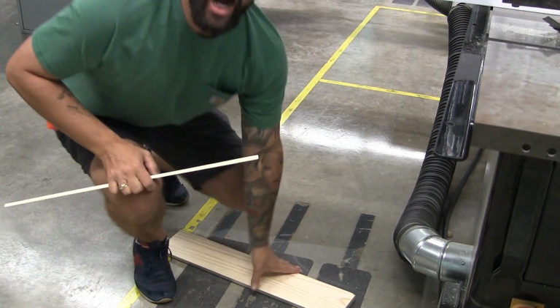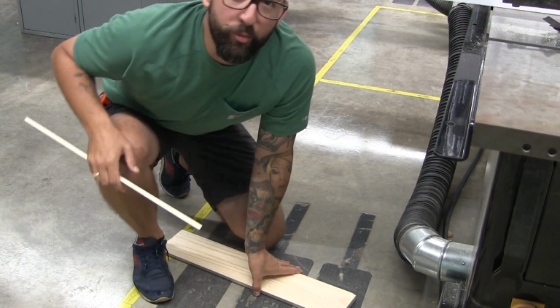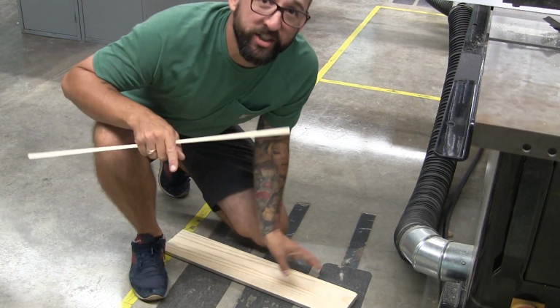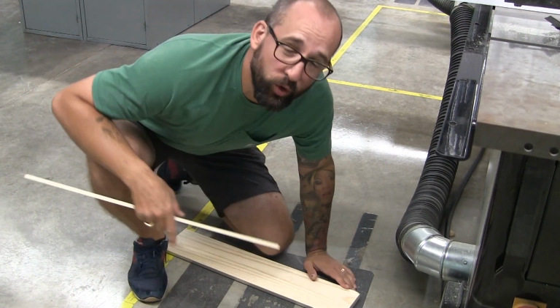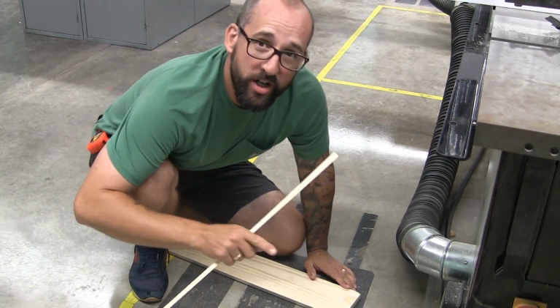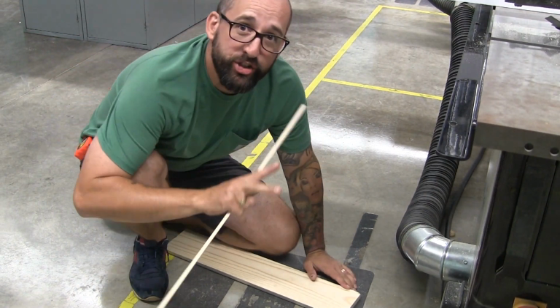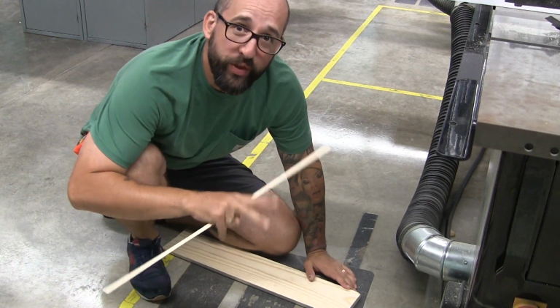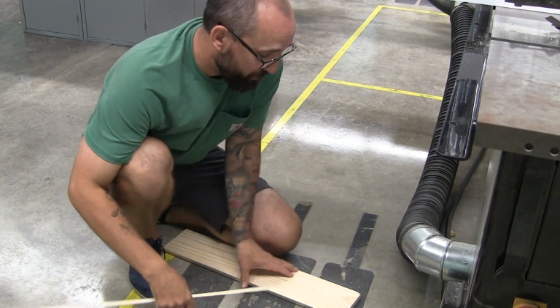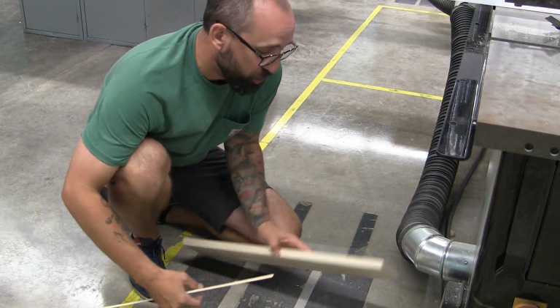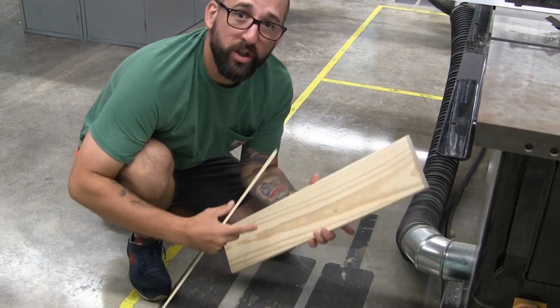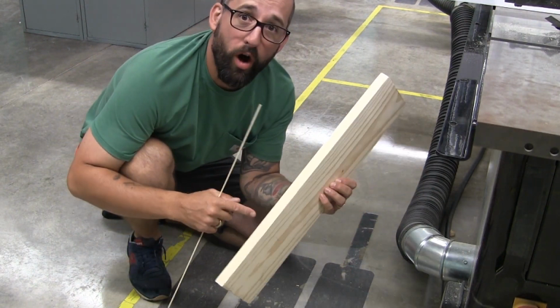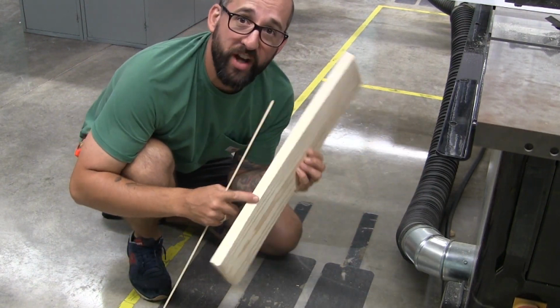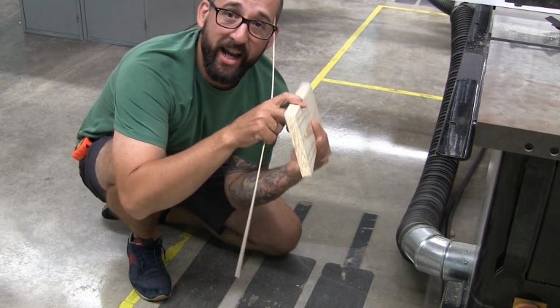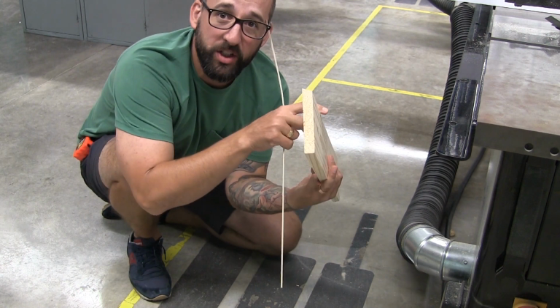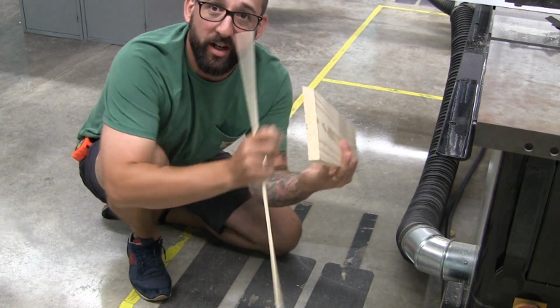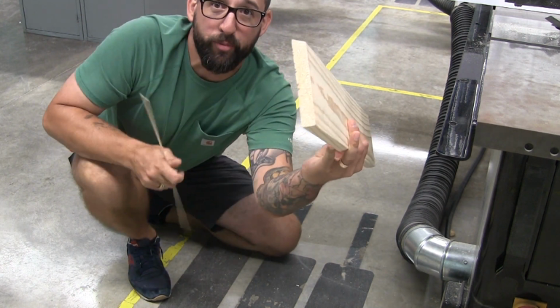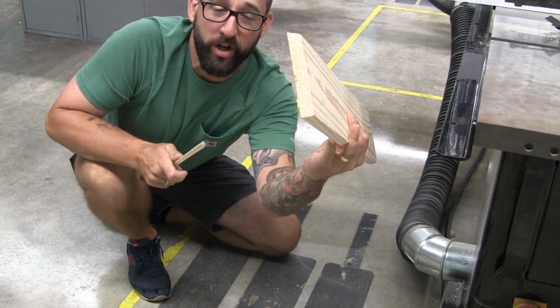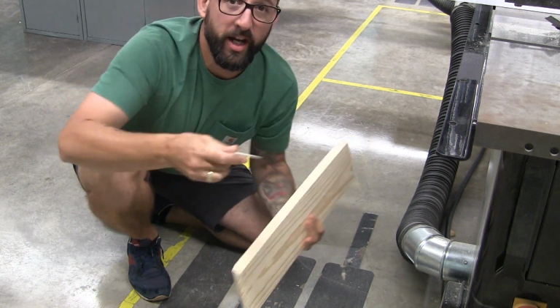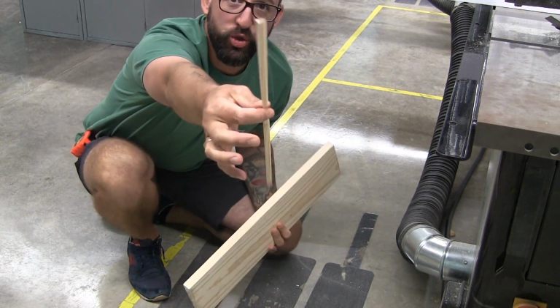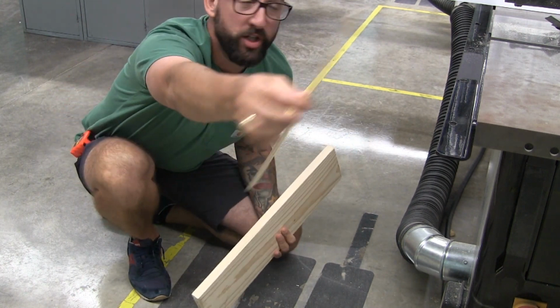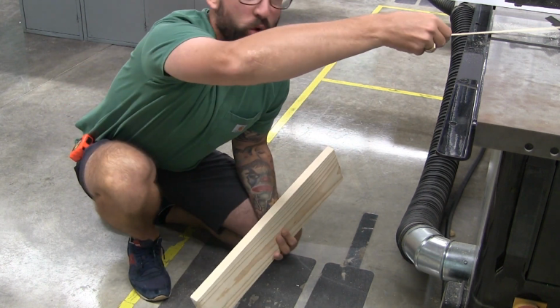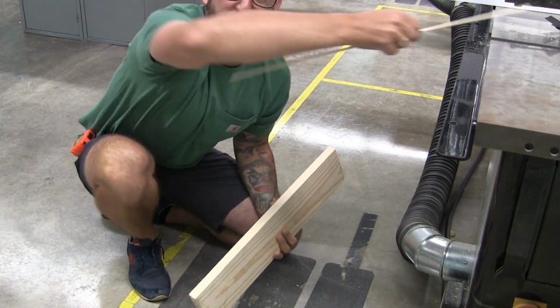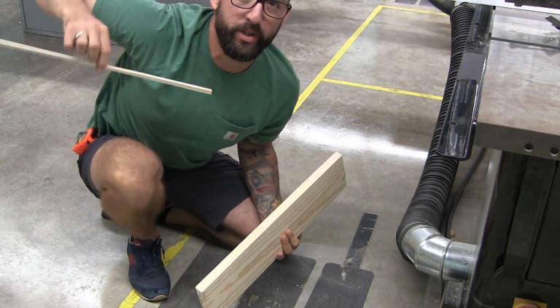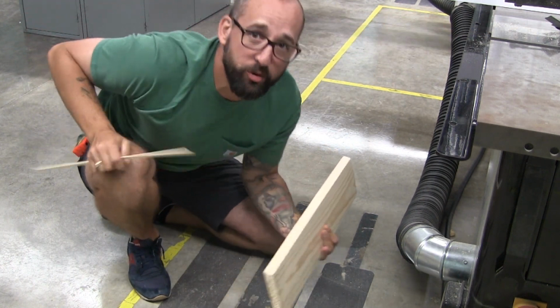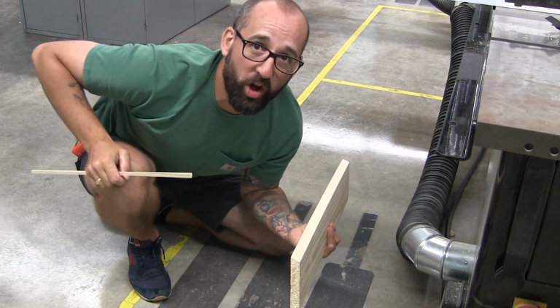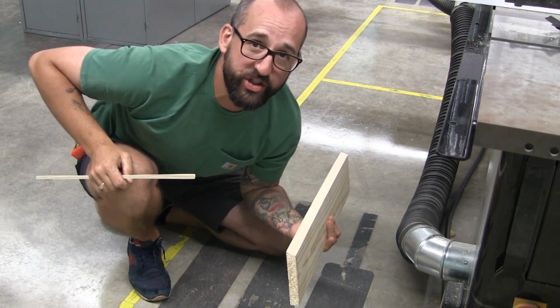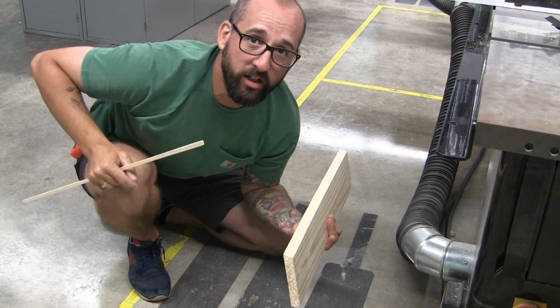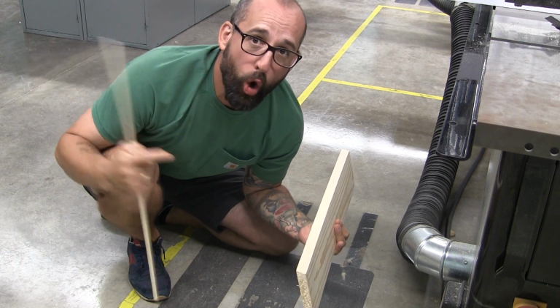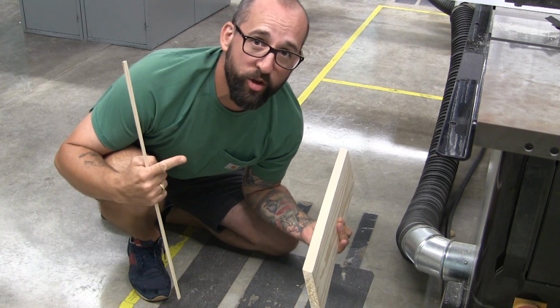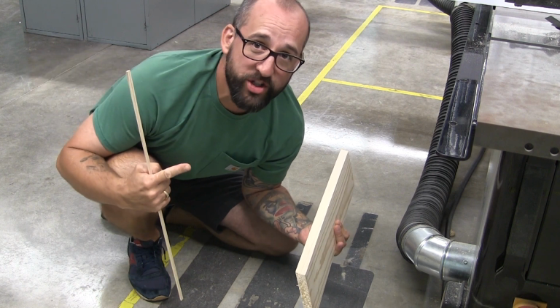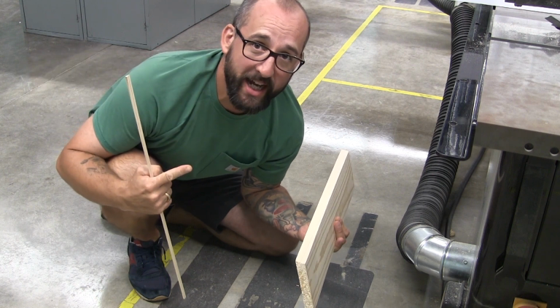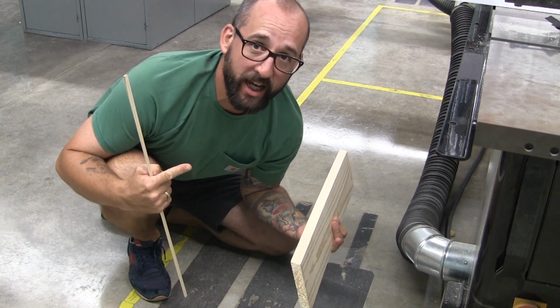After your board hits the floor, two things should be true: one, you've got an angled cut on your board, and two, you have one little scrap piece that you pulled off the saw. Over to the miter saw next, guys.